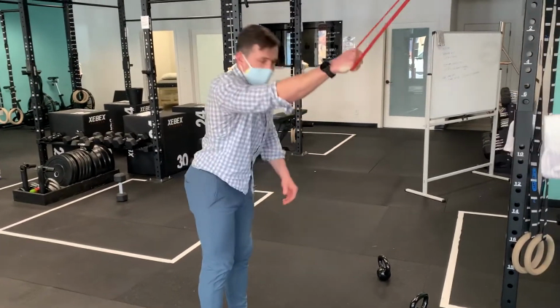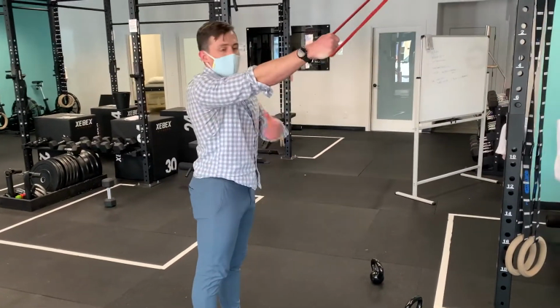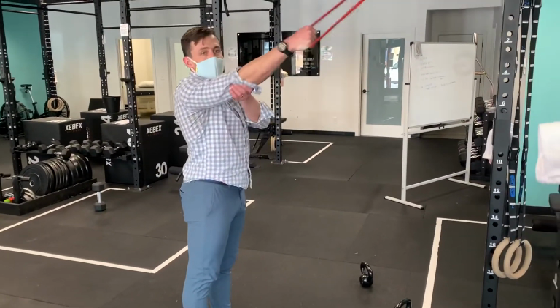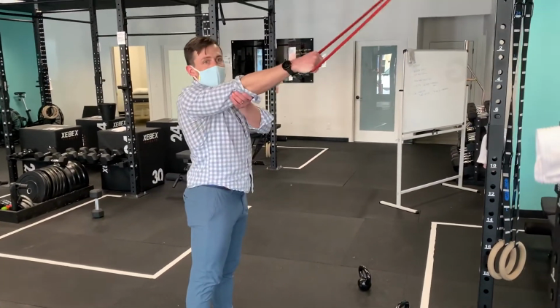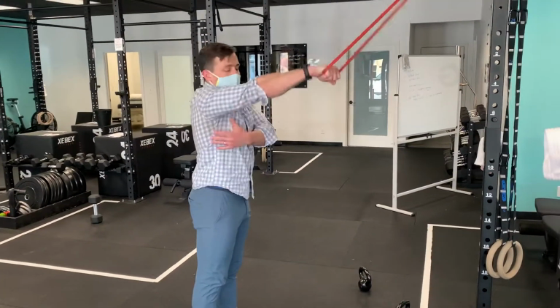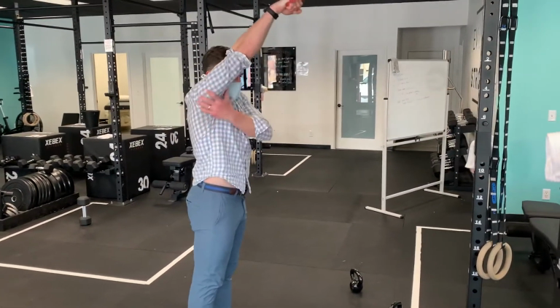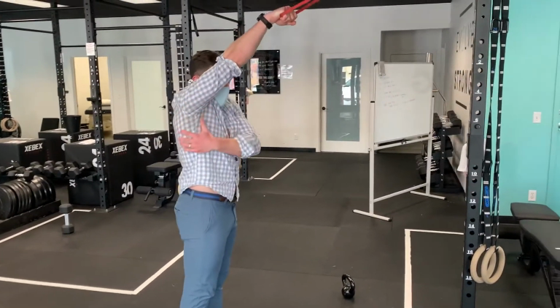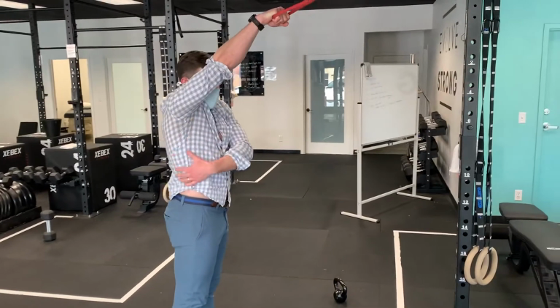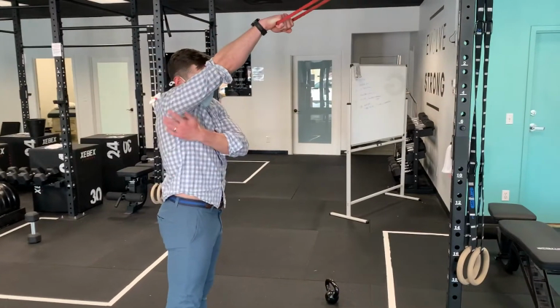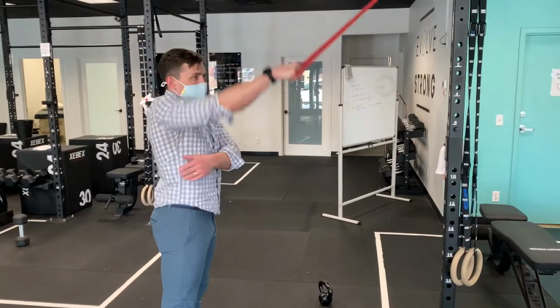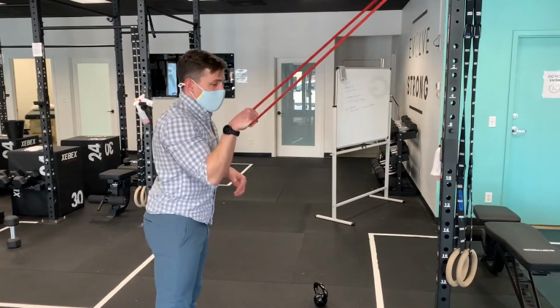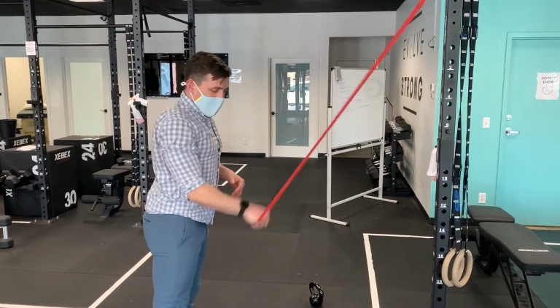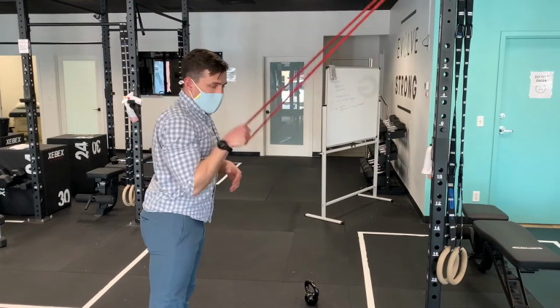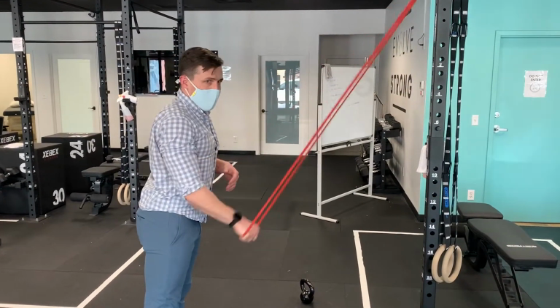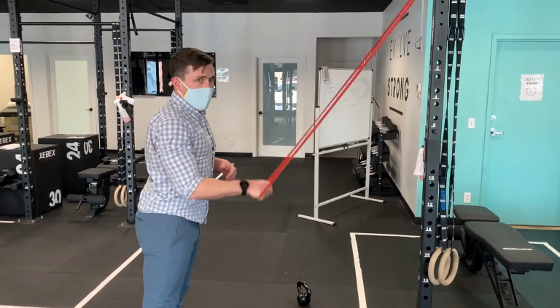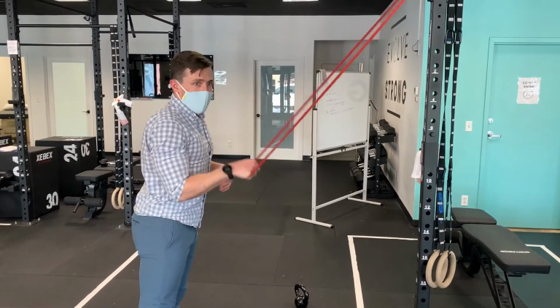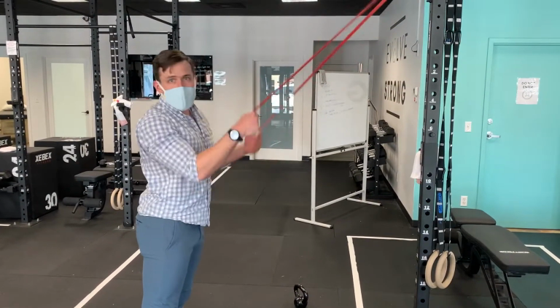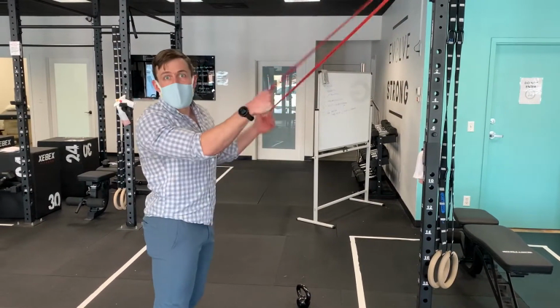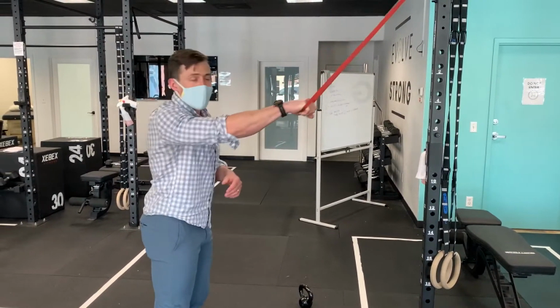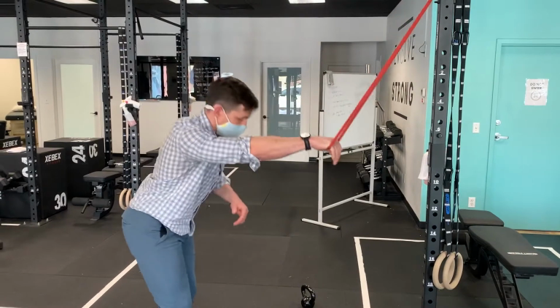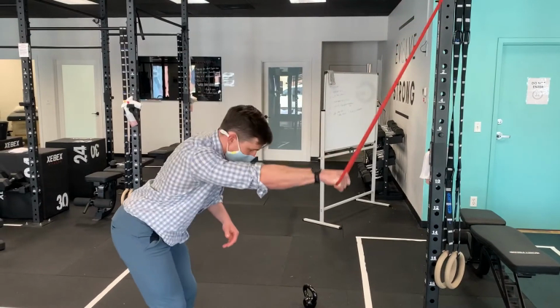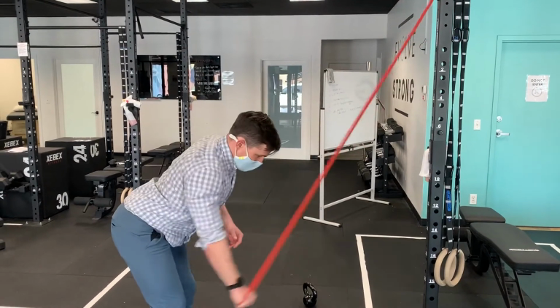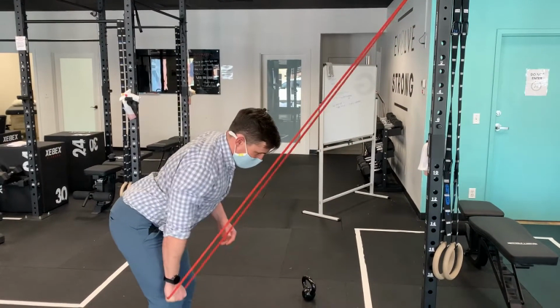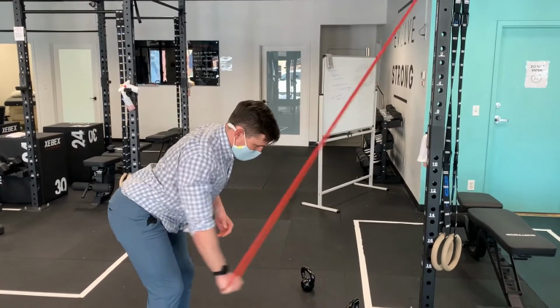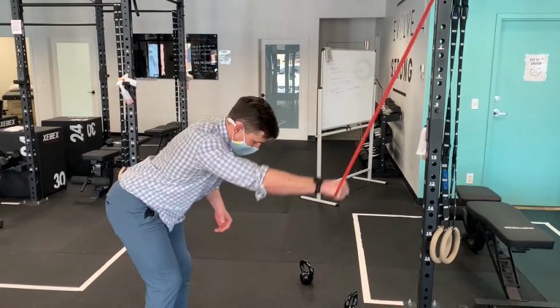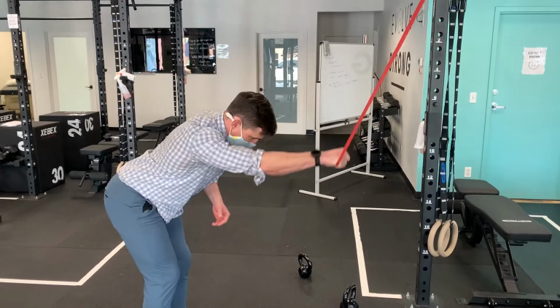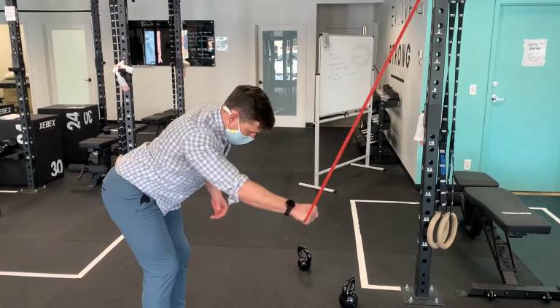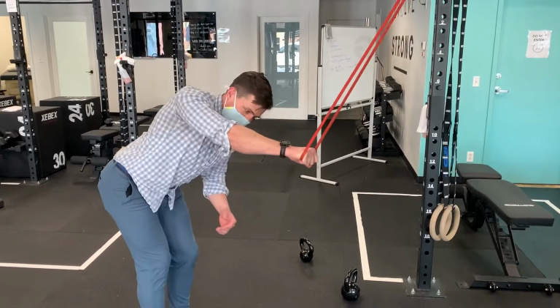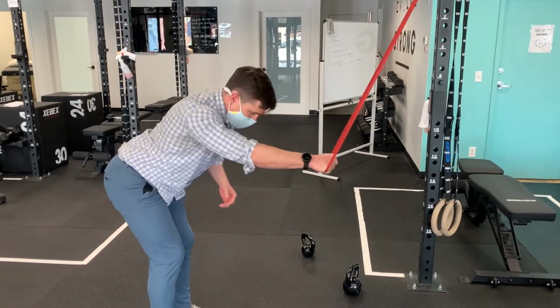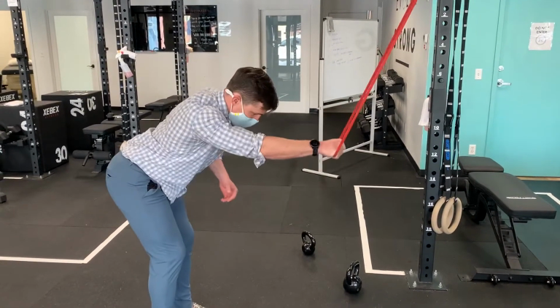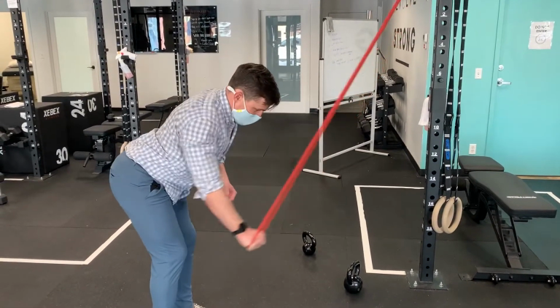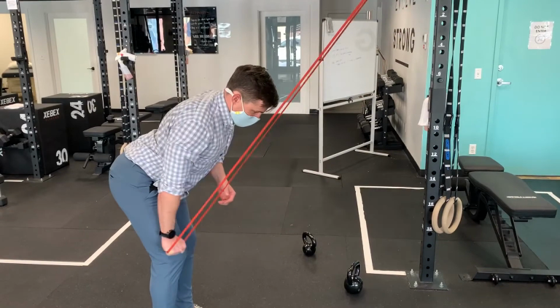I want to keep that elbow straight, so I'm working through this muscle here. I don't want to do a tricep extension — that's a fine exercise, just a different purpose. And I want to try not to tilt or do anything weird with my hips or torso.